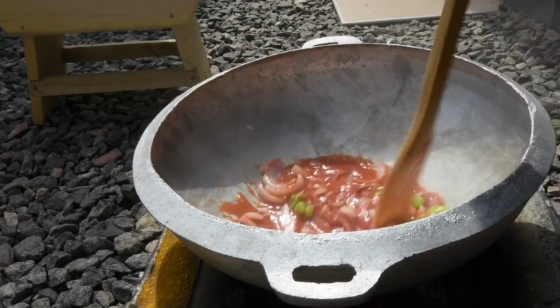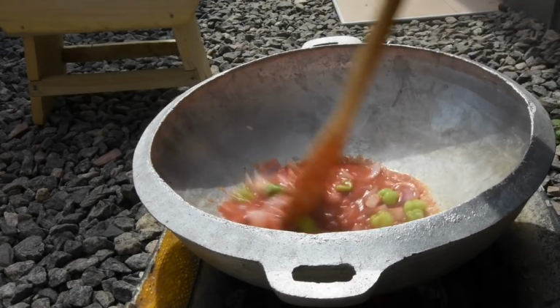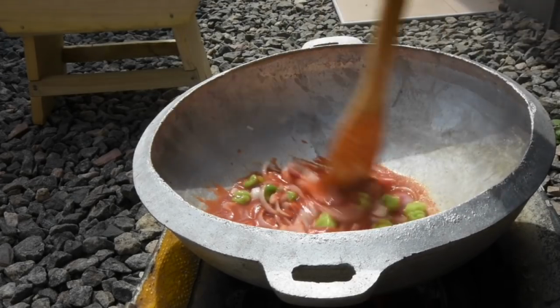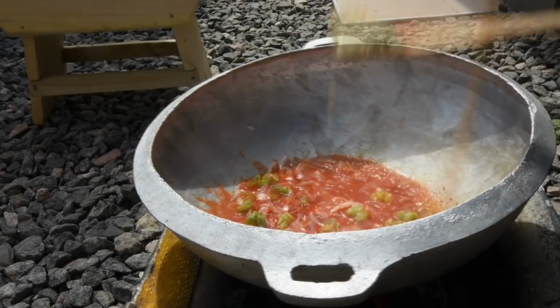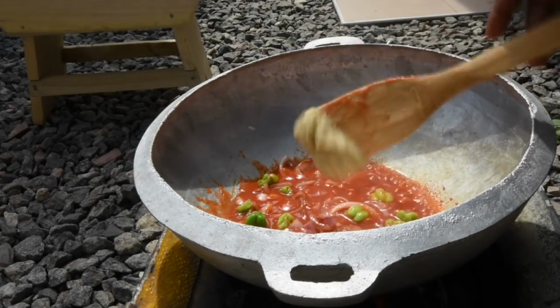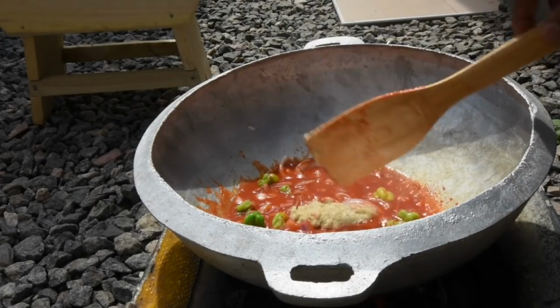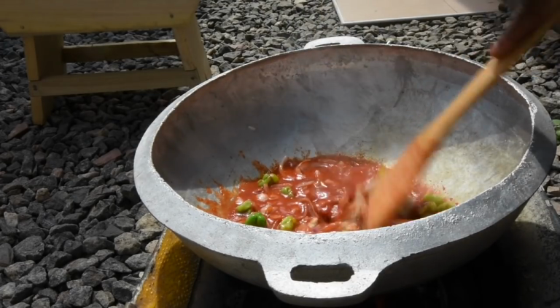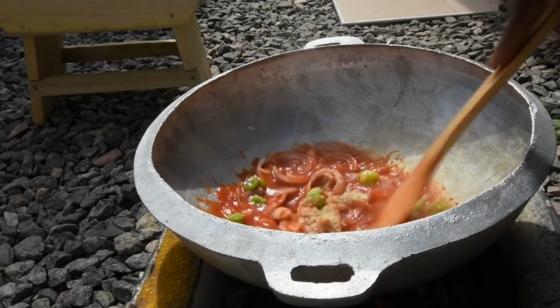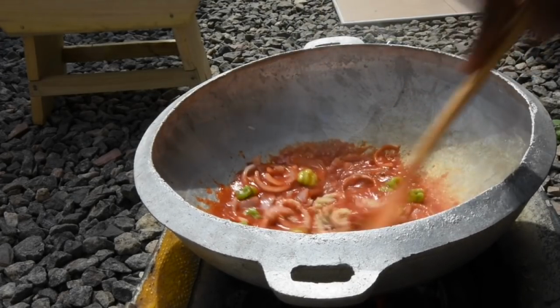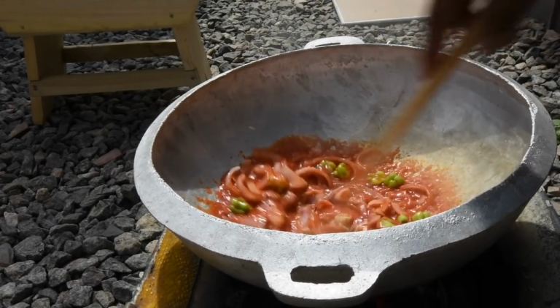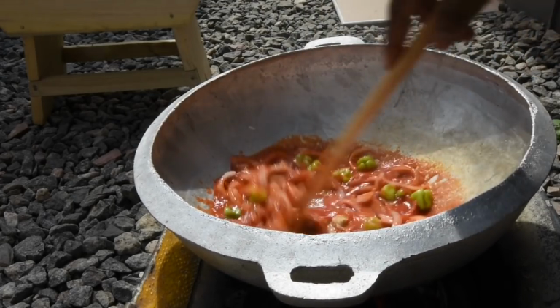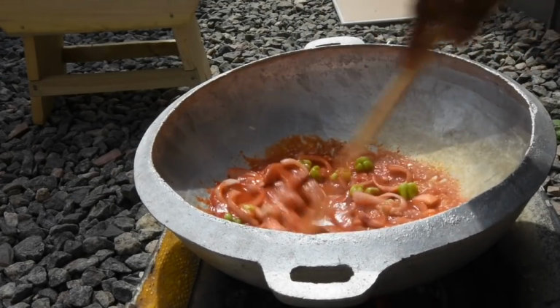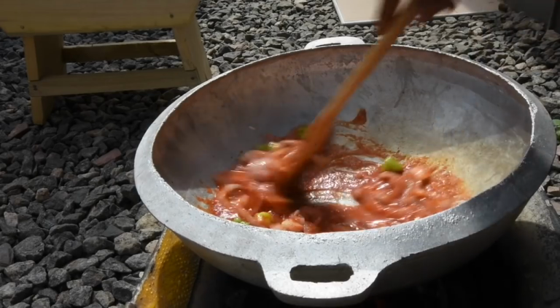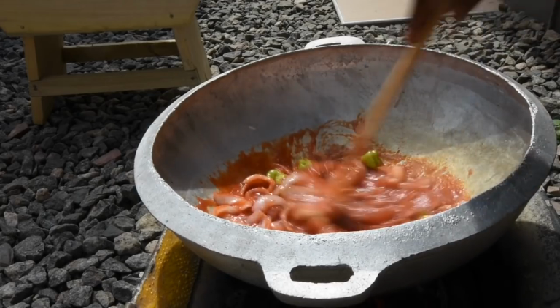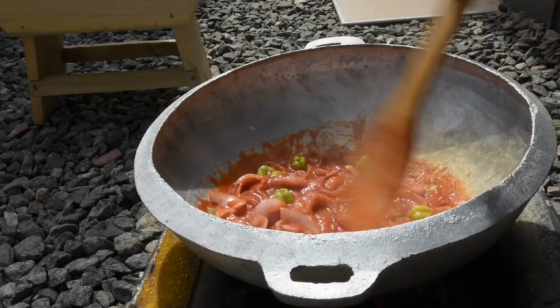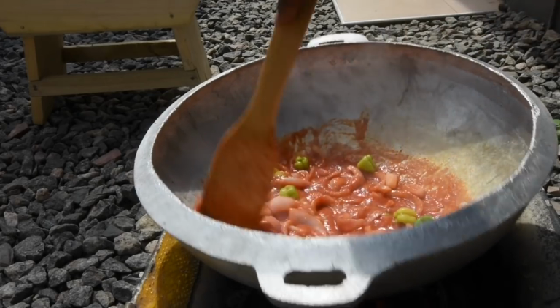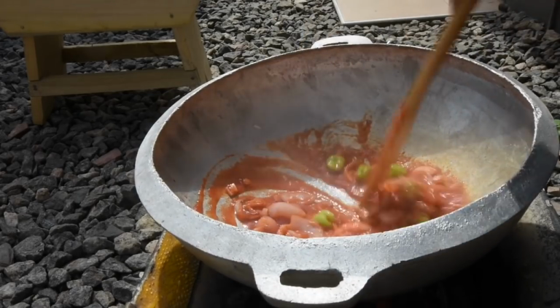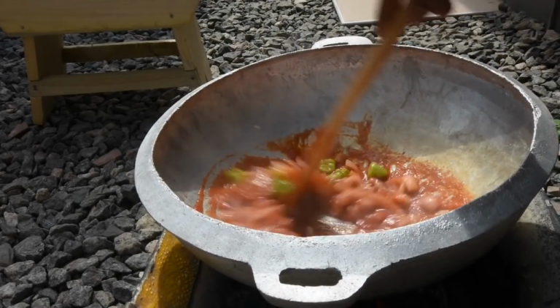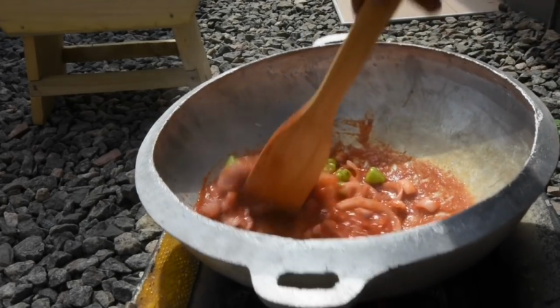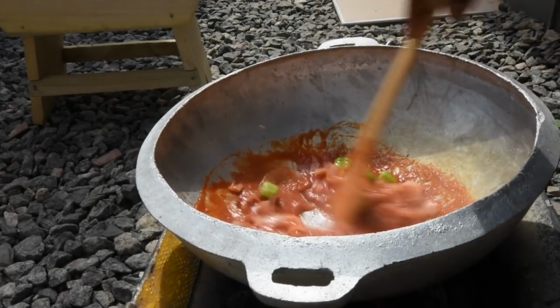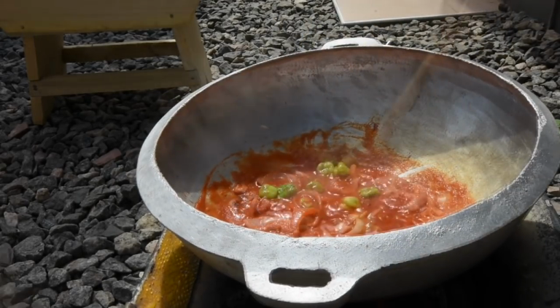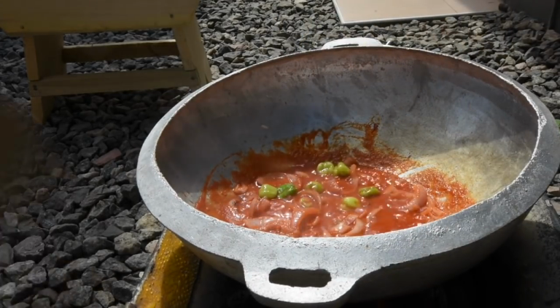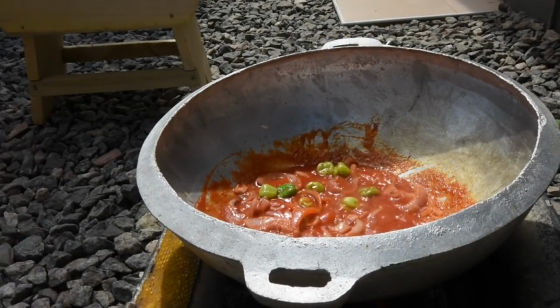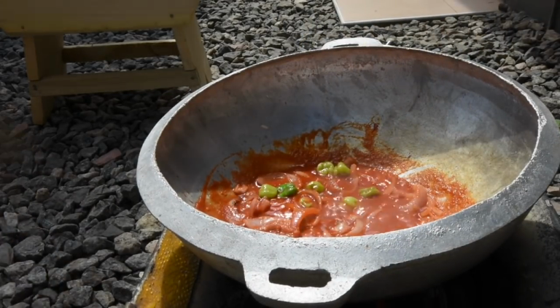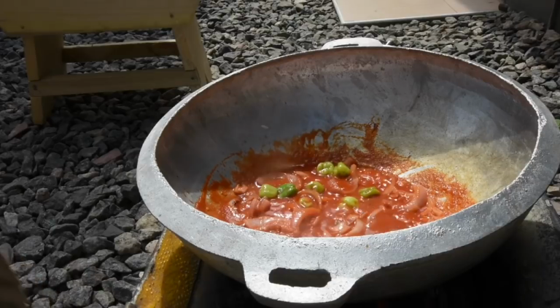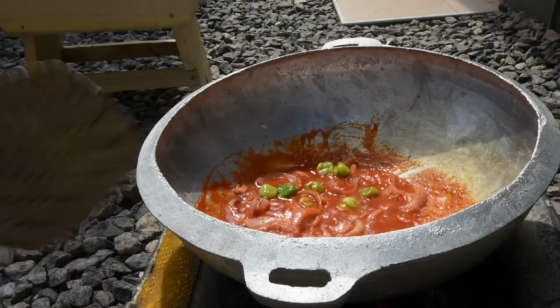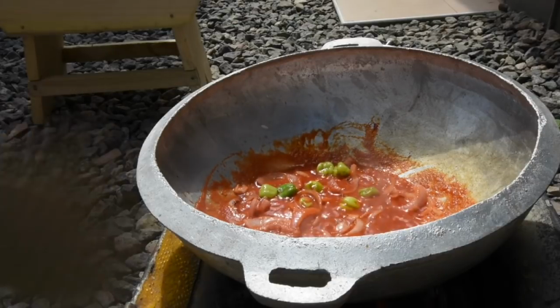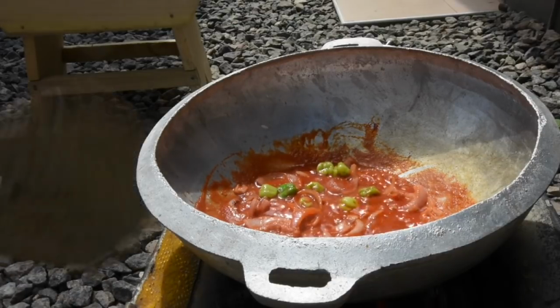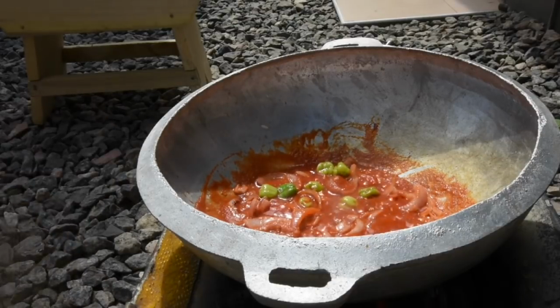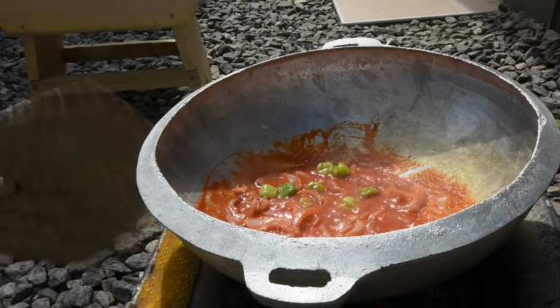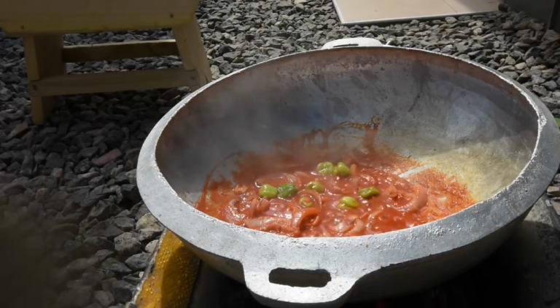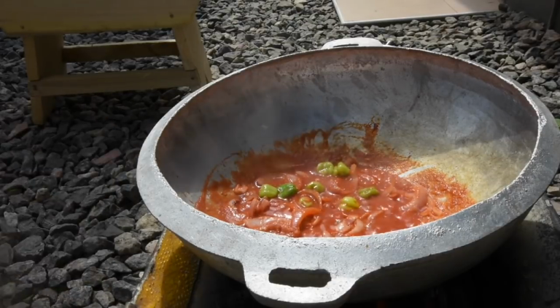As I've always said, with cooking you build upon your flavors. At this point I'm adding my holy grail — my blended ginger, aniseed, garlic, and onion — mixing this in, and I'm going to fry it for another three to four minutes.